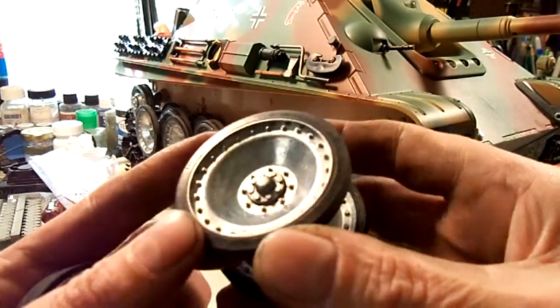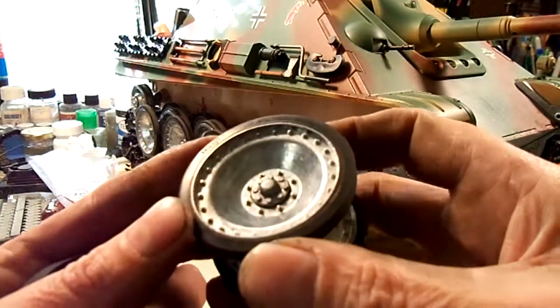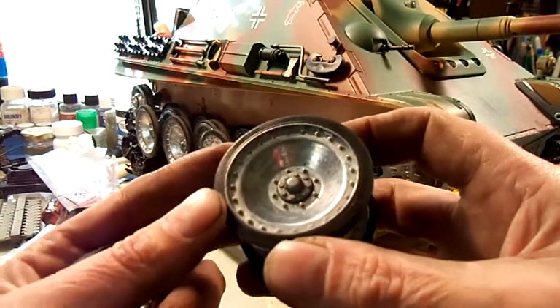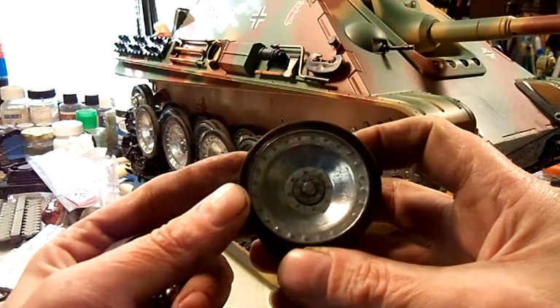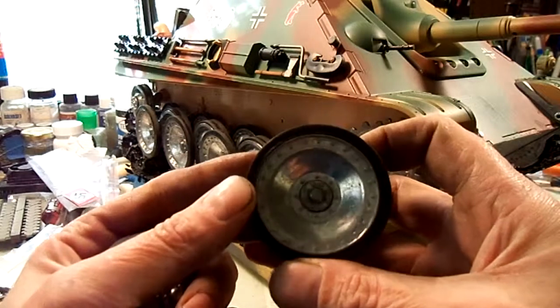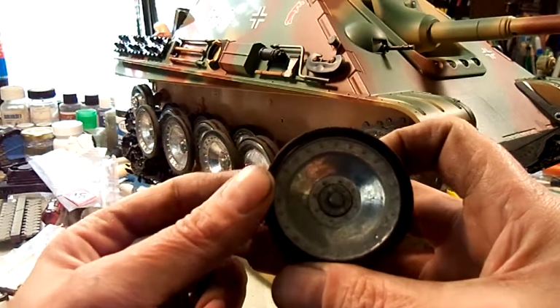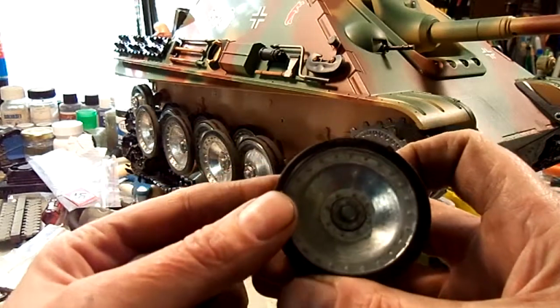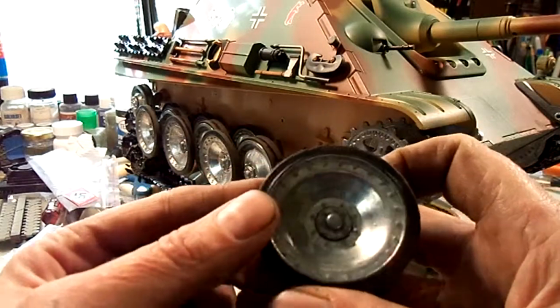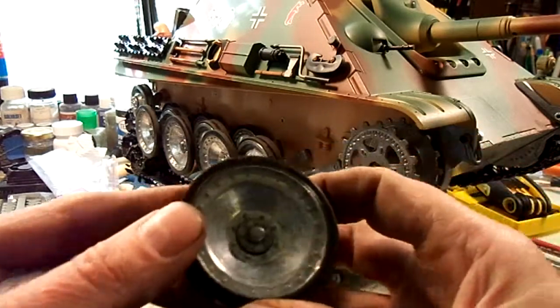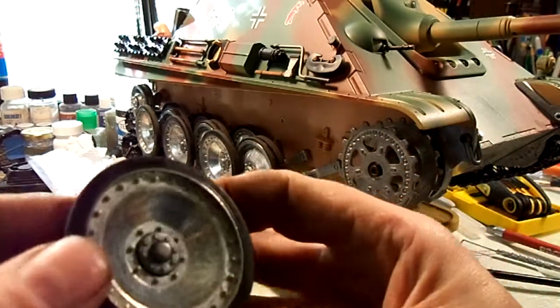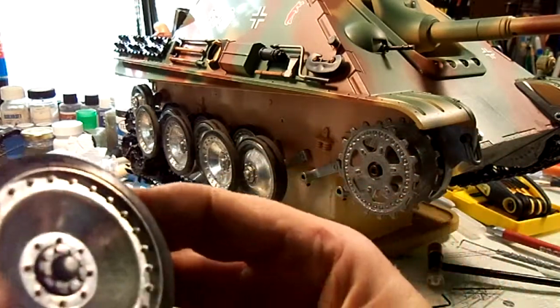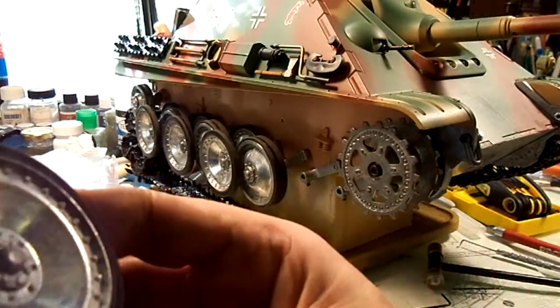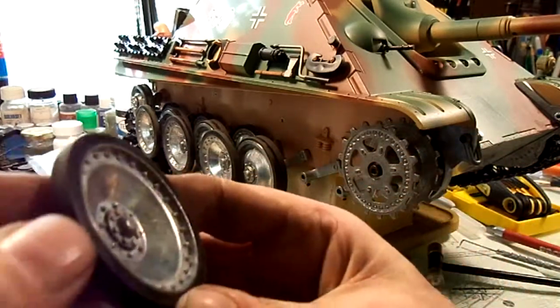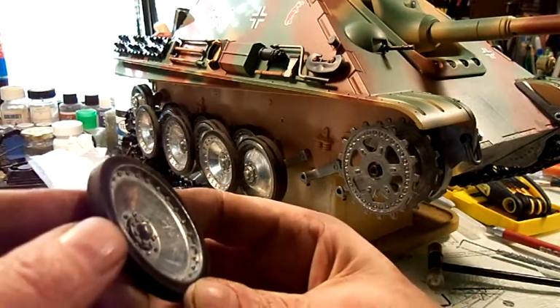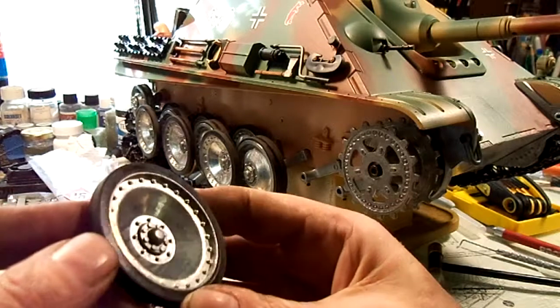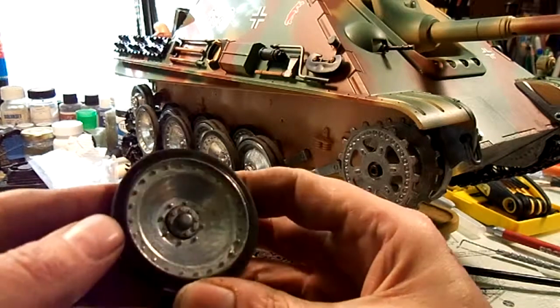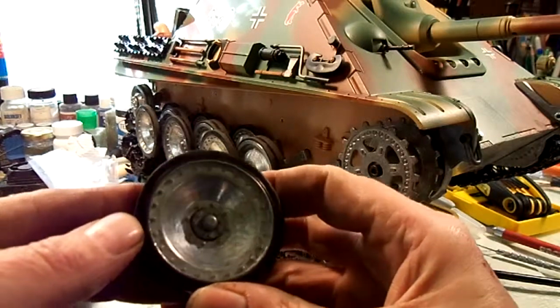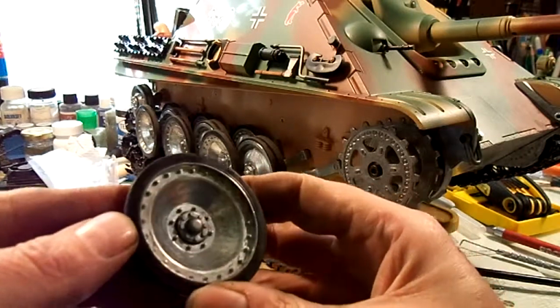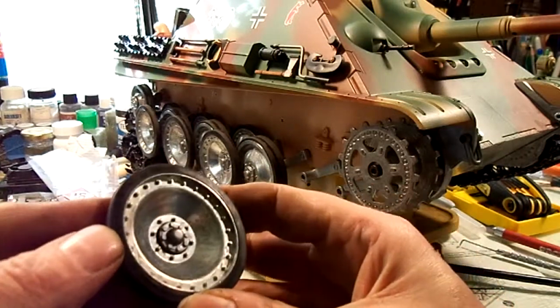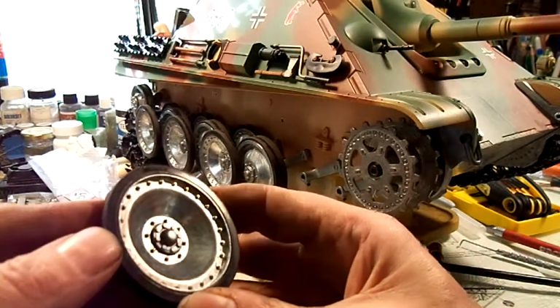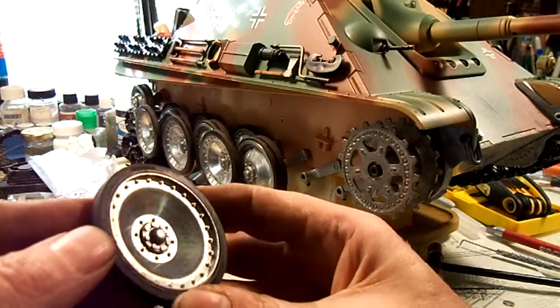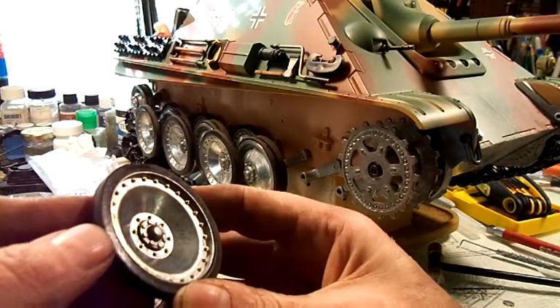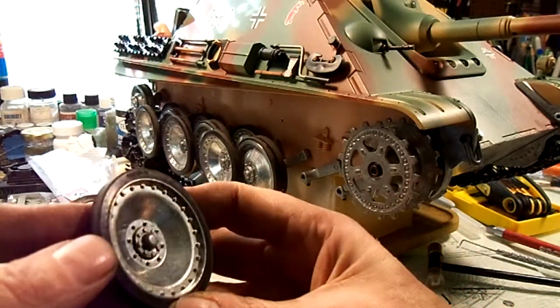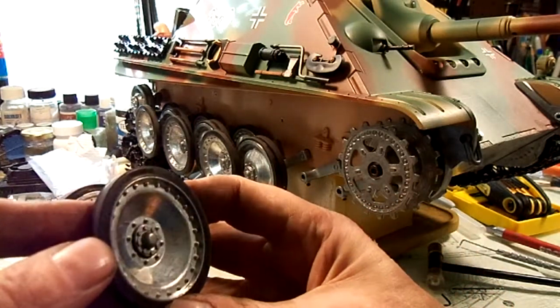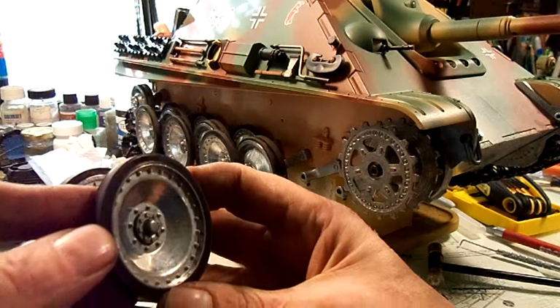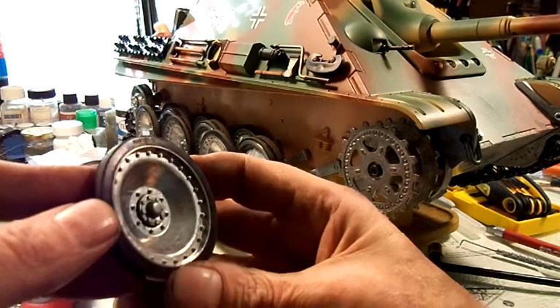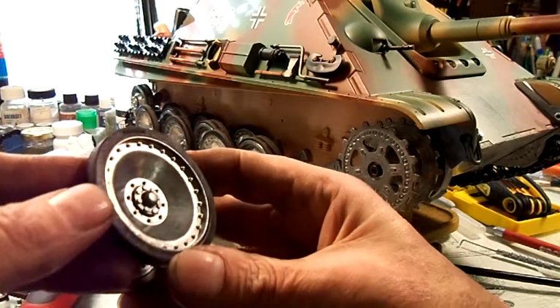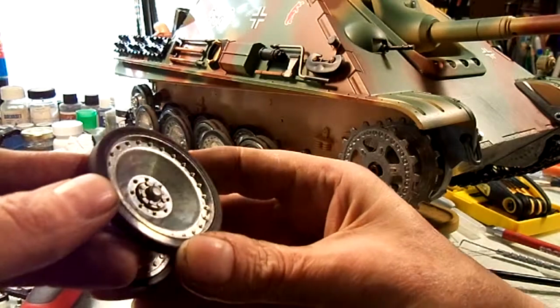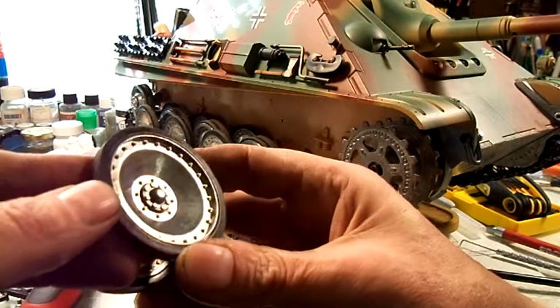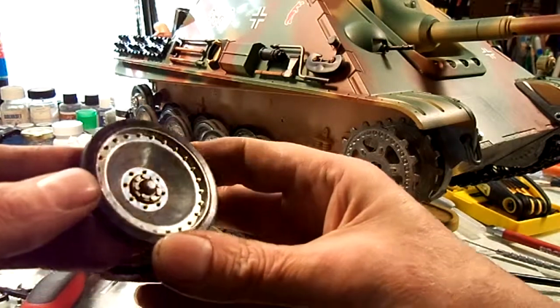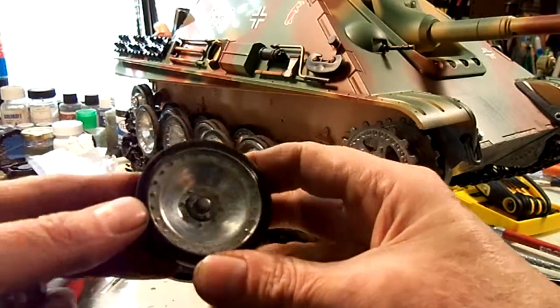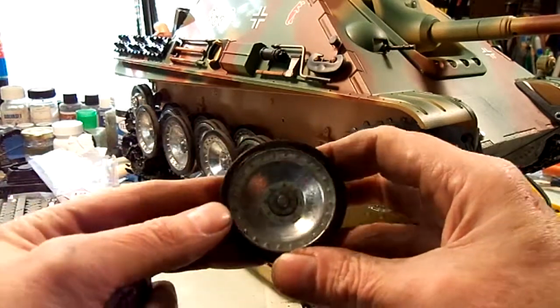I don't know how well it shows up on my cheap little camera, but I'll try to move it around in all different directions for you. Sometimes you get just the right reflection and it can make a difference.